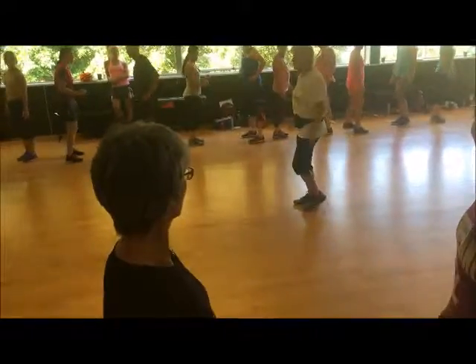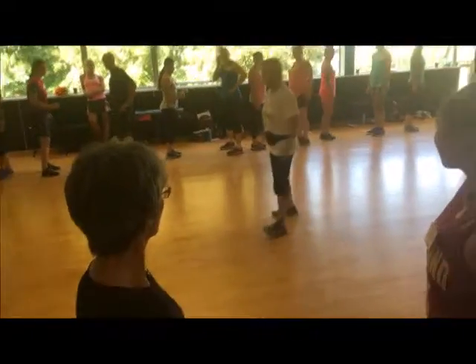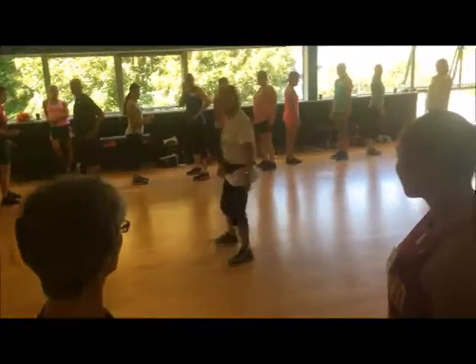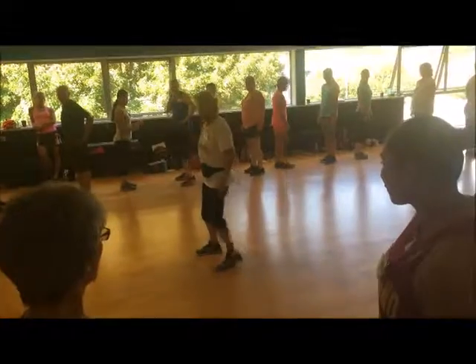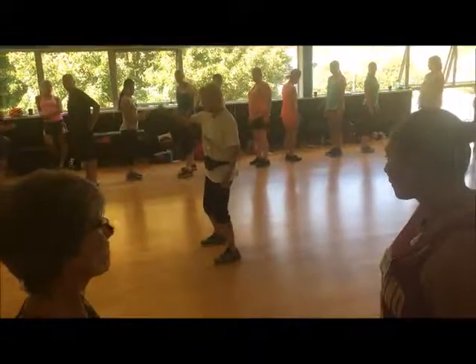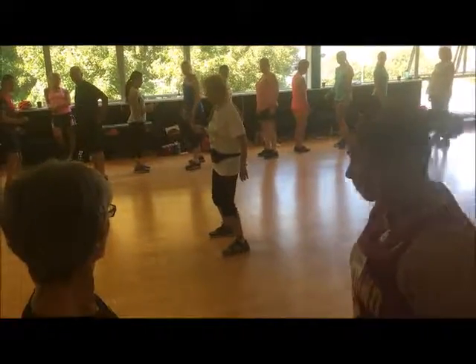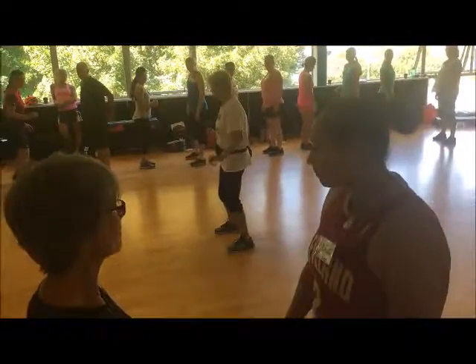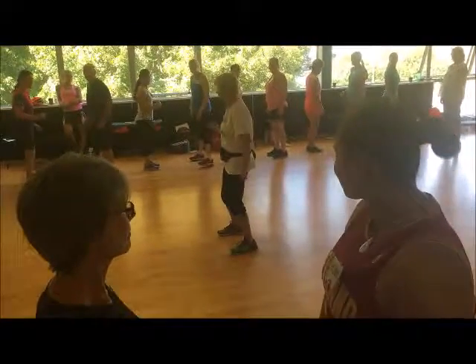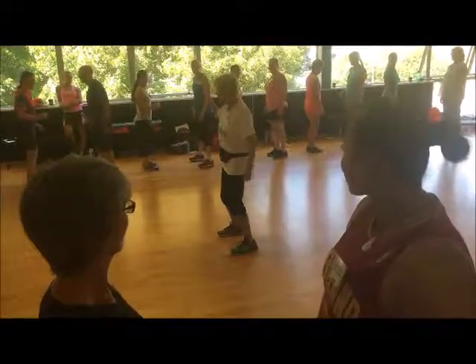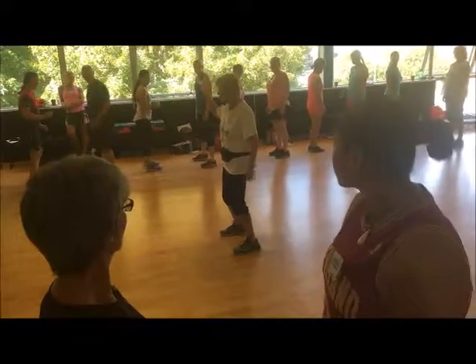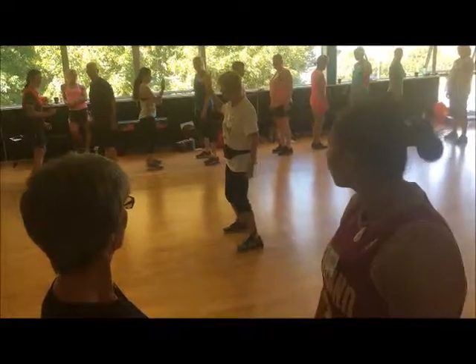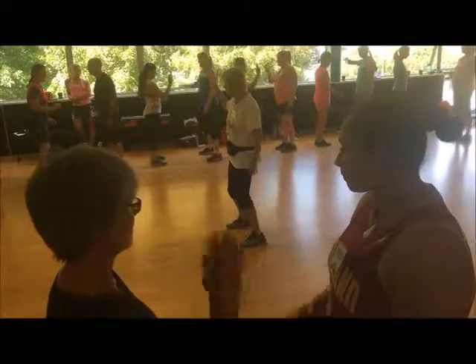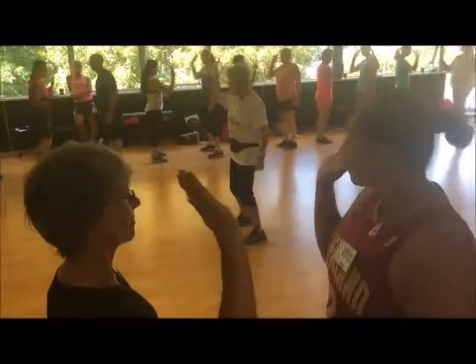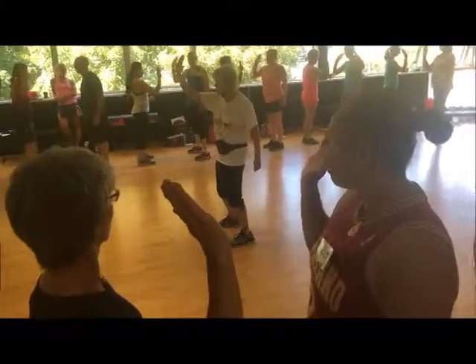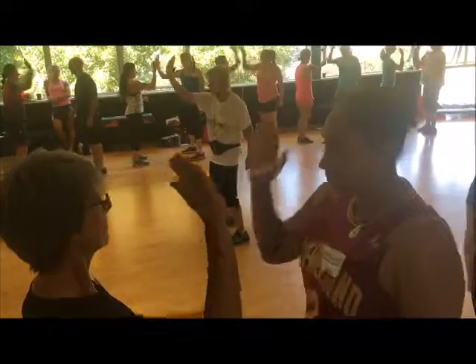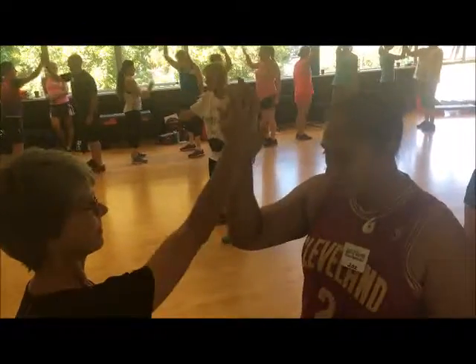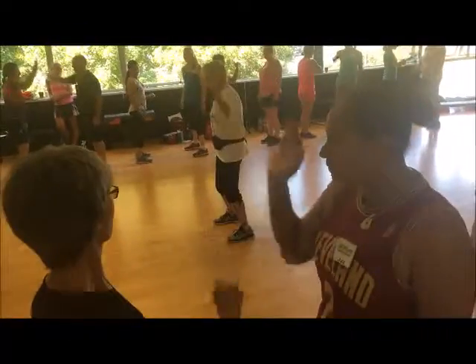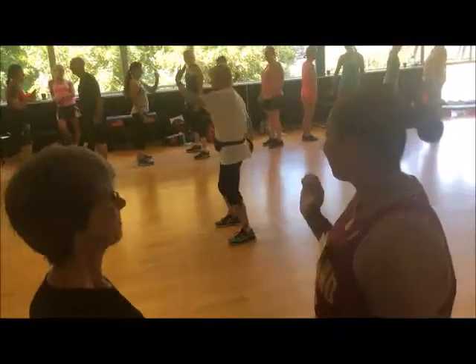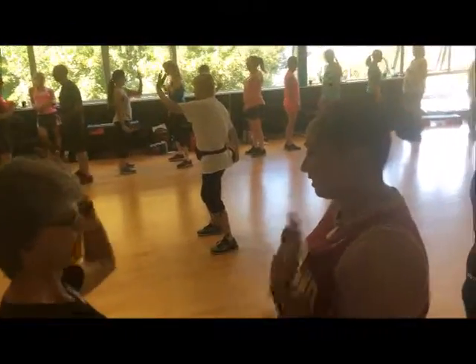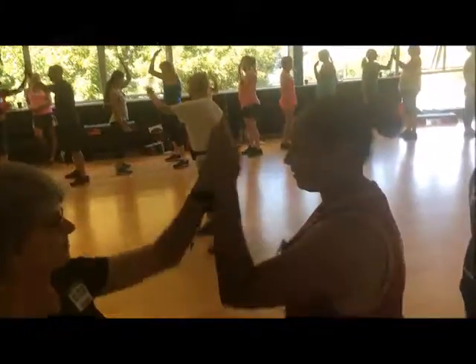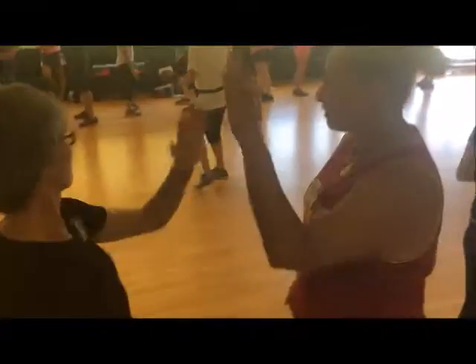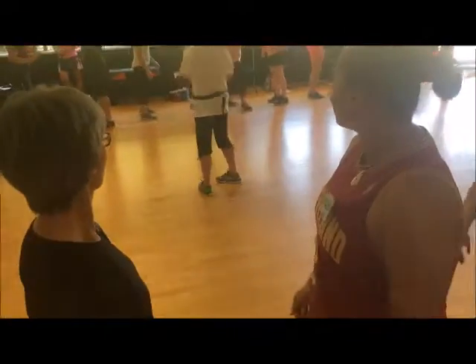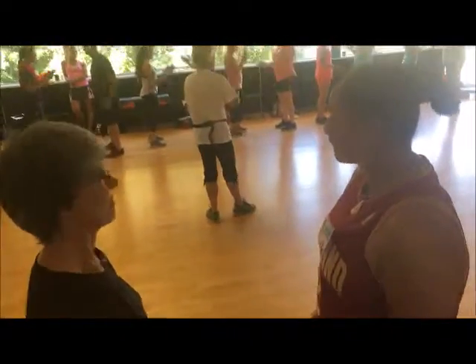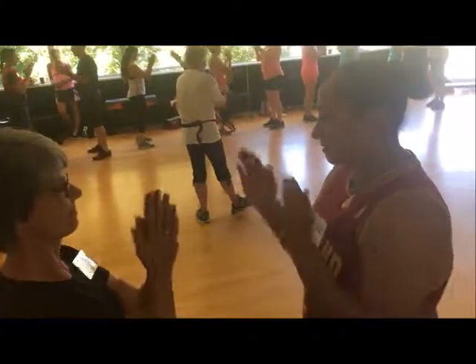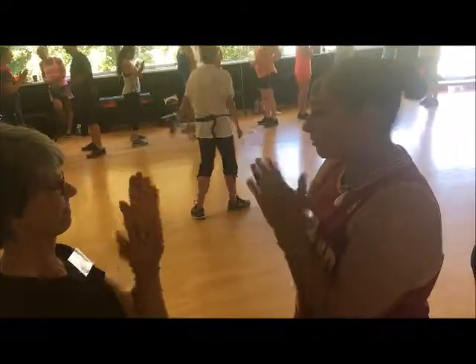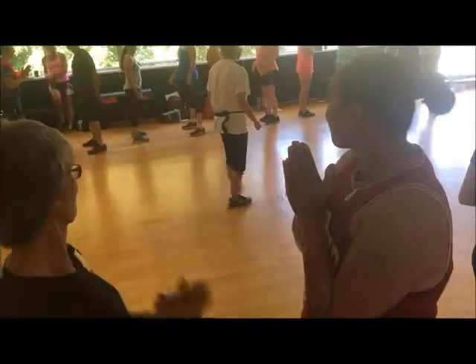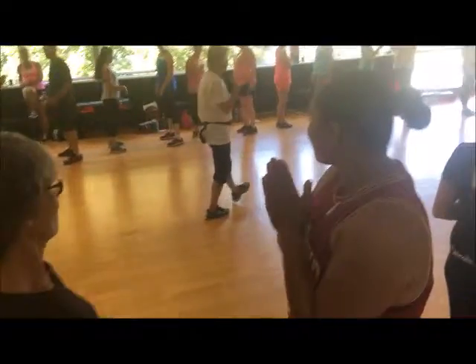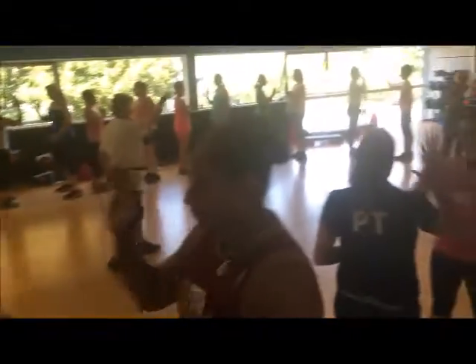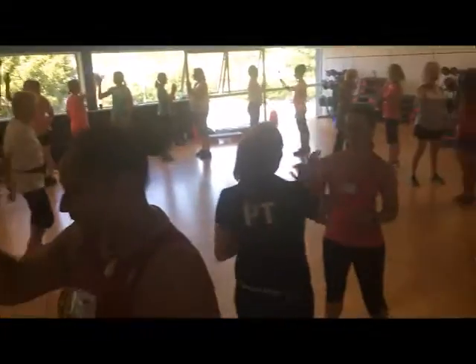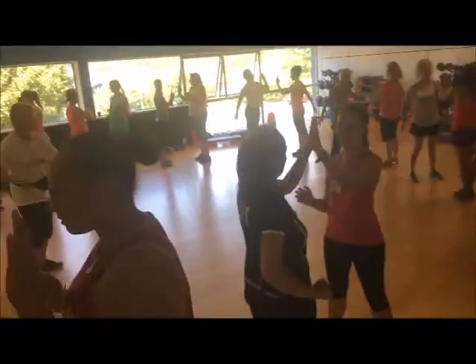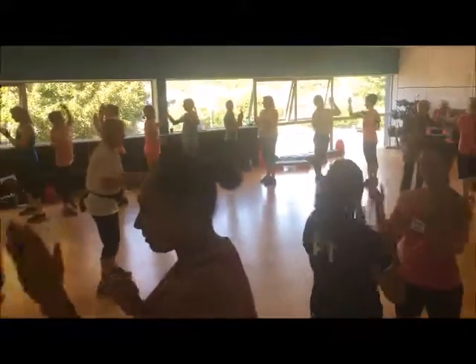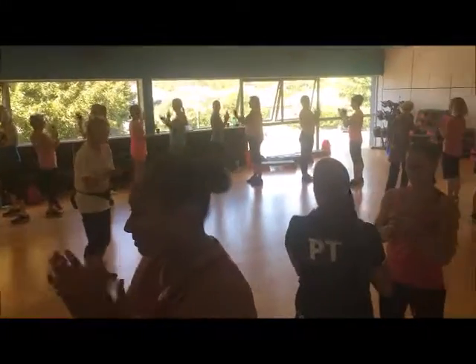Now you're going to be close enough to your partner — I feel like you're boxing — but you're going to be close enough so that you can lift your right hand and give your partner a high five. And do it with the other side. And then do two claps. Do that again: up, up, clap, clap.